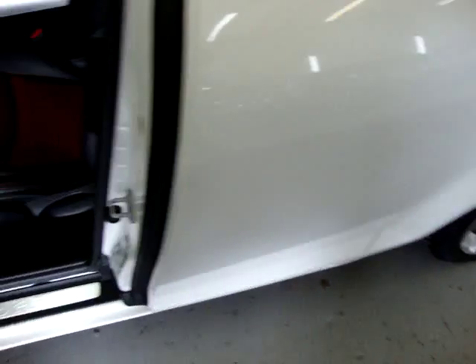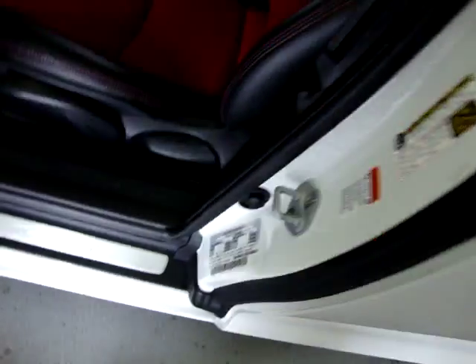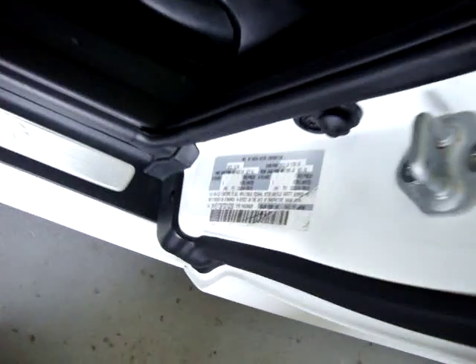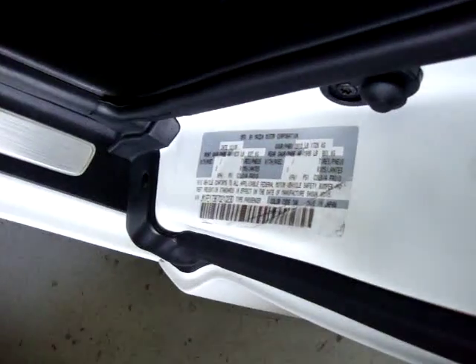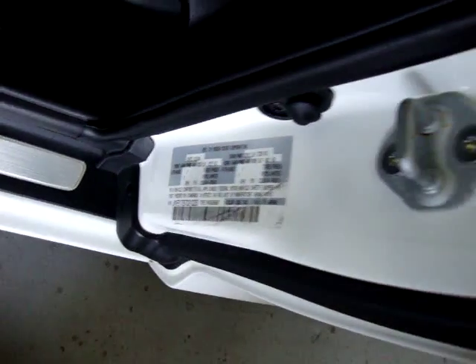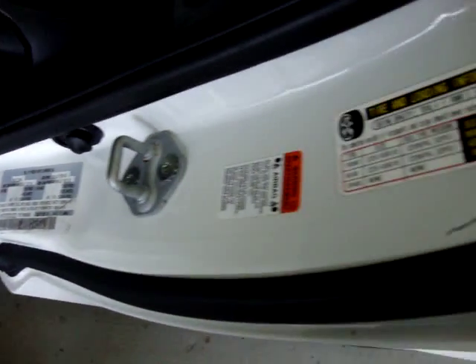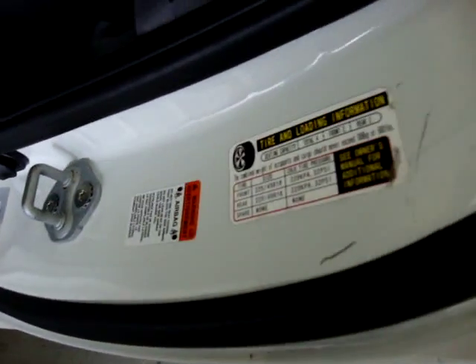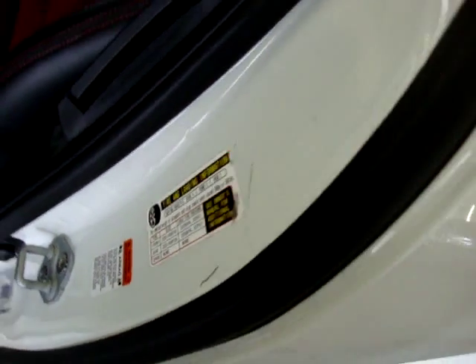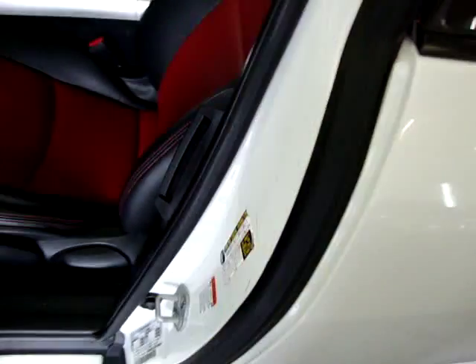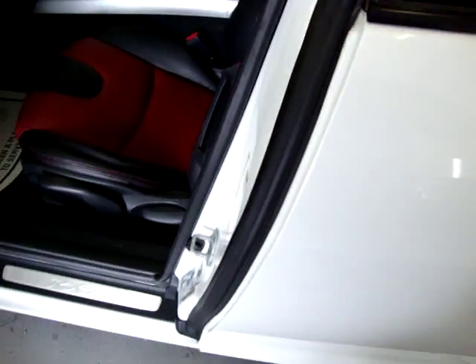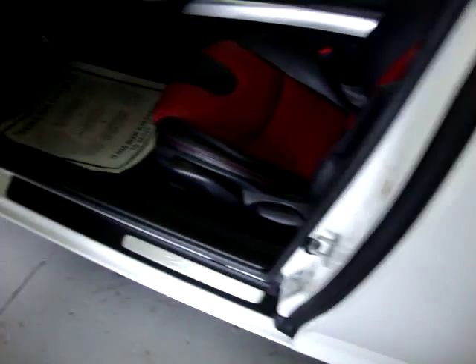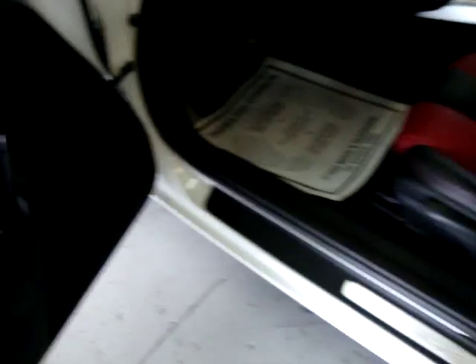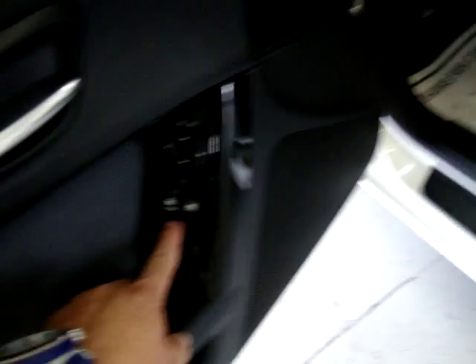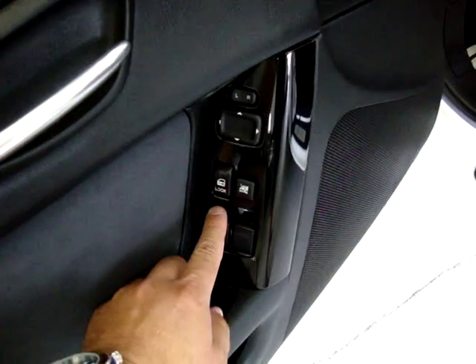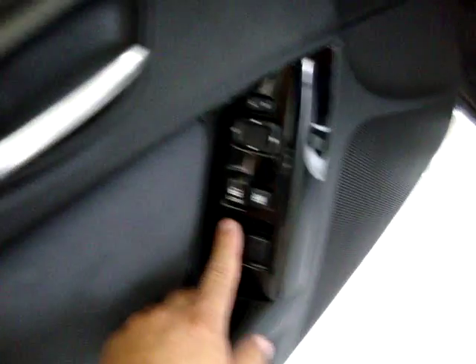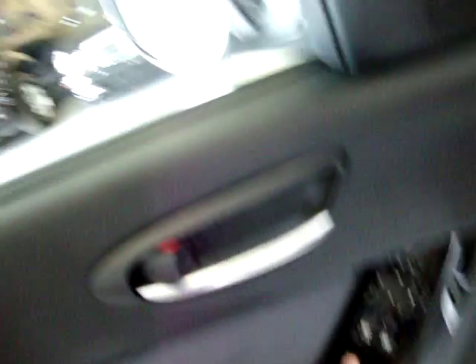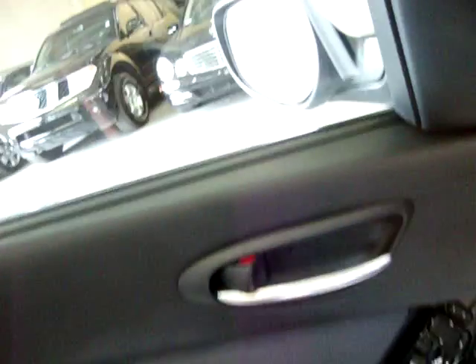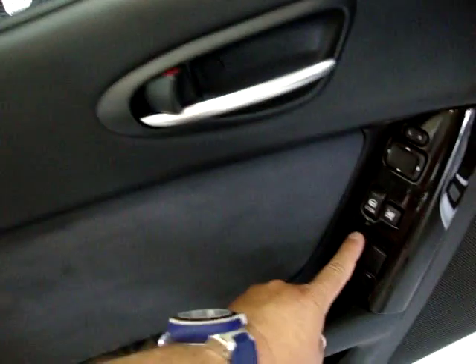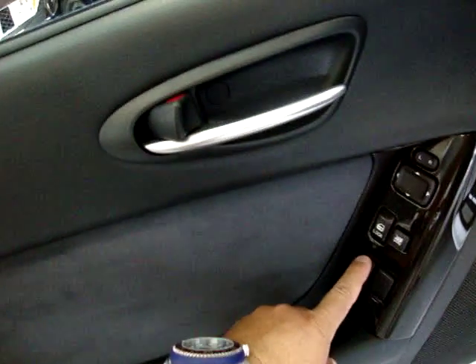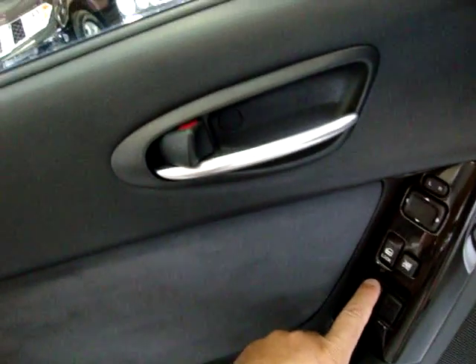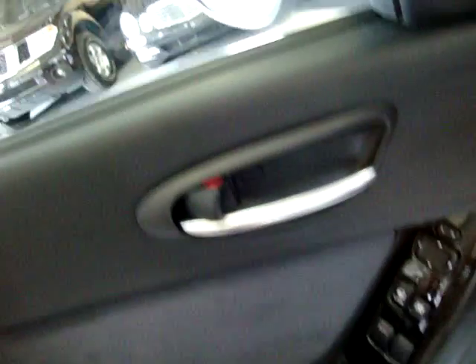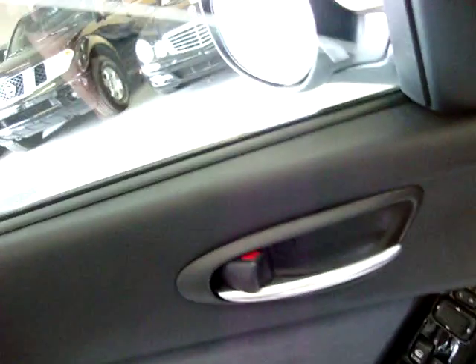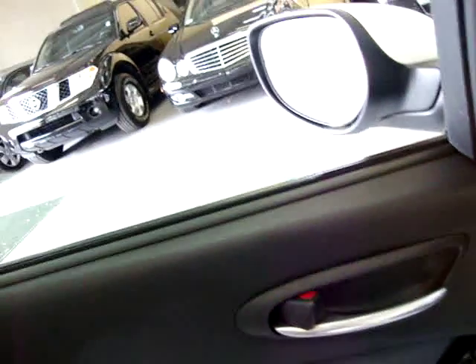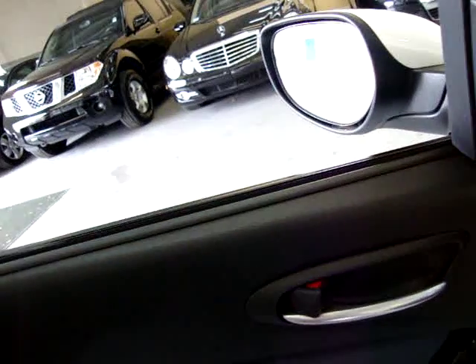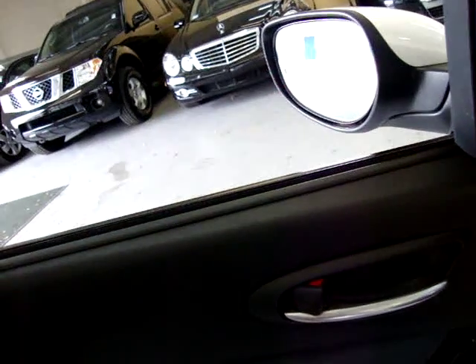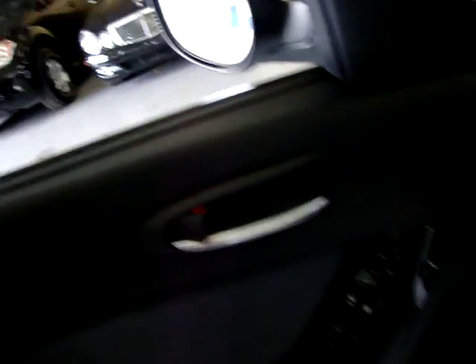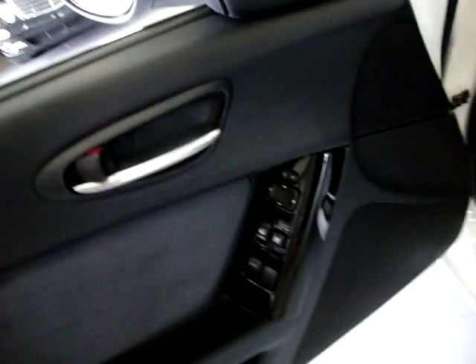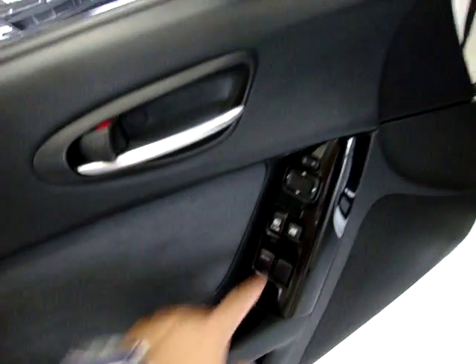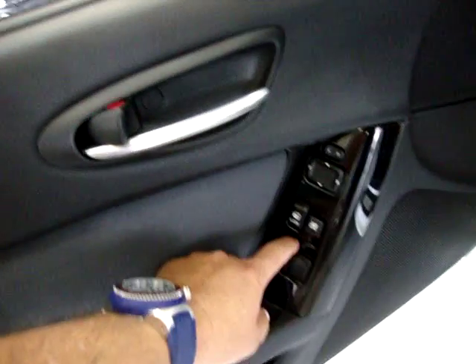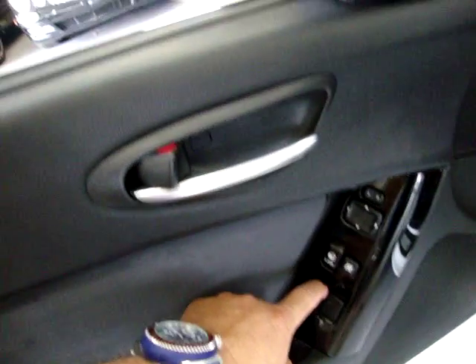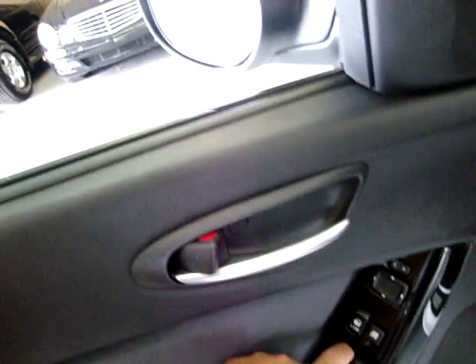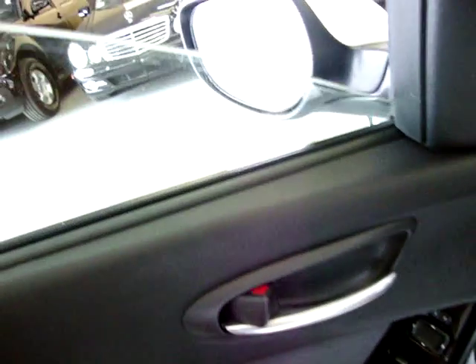Got all your original stickers here from the factory. Let me leave this window down here and show you how it works — just tap one time down and it closes. To close it, you've got to hold it.